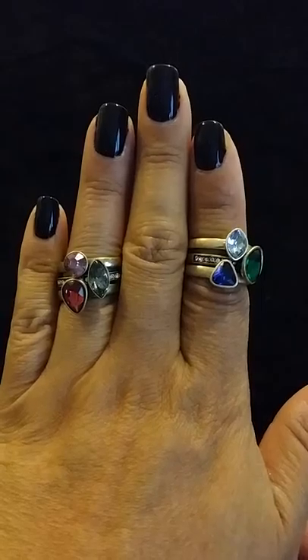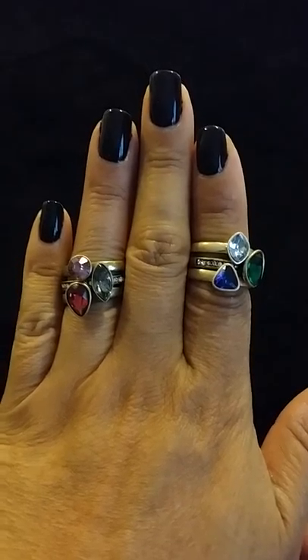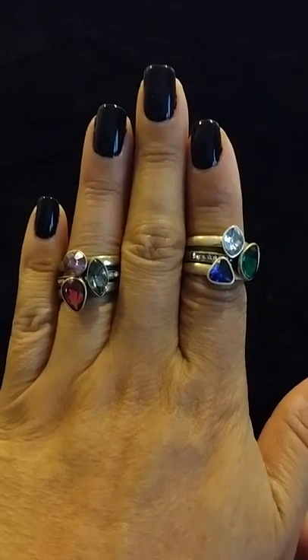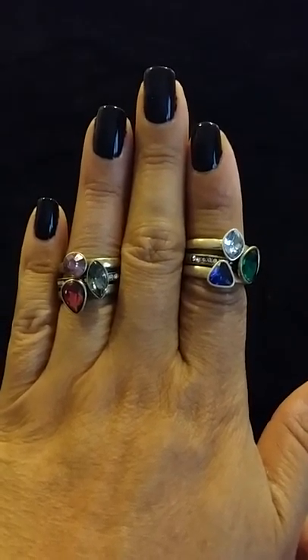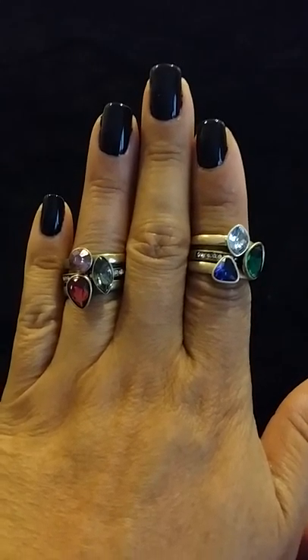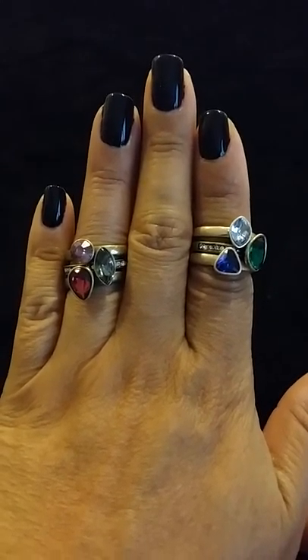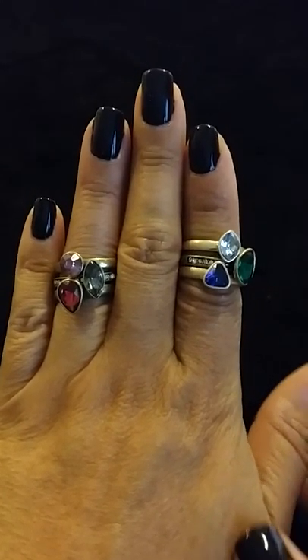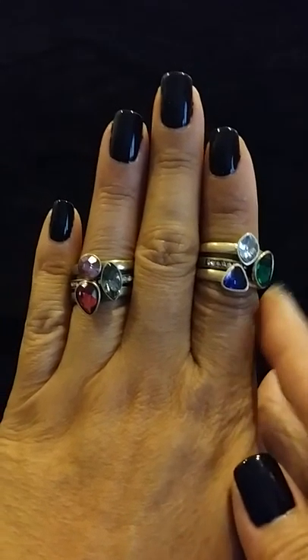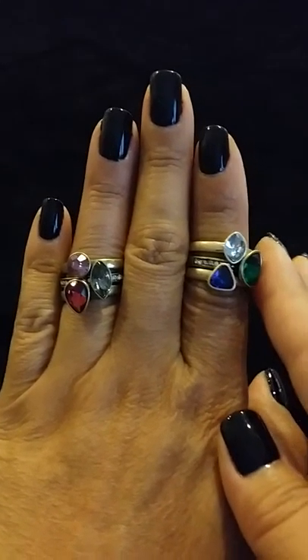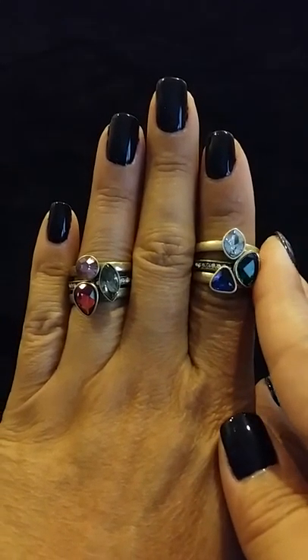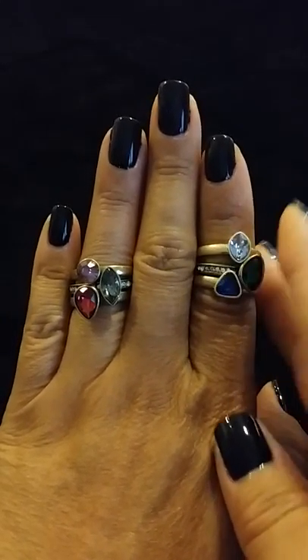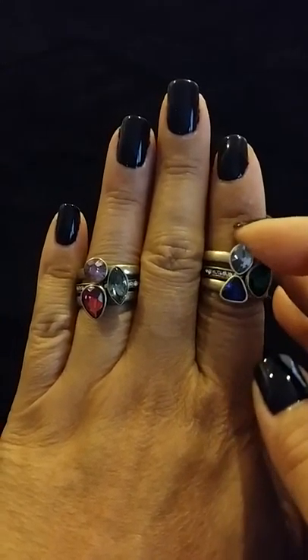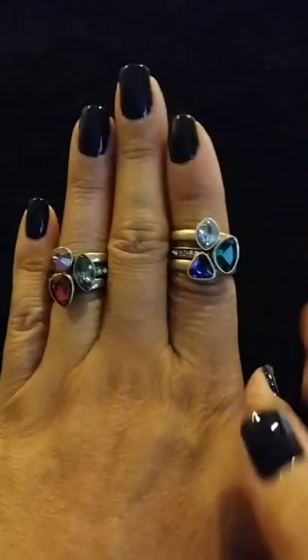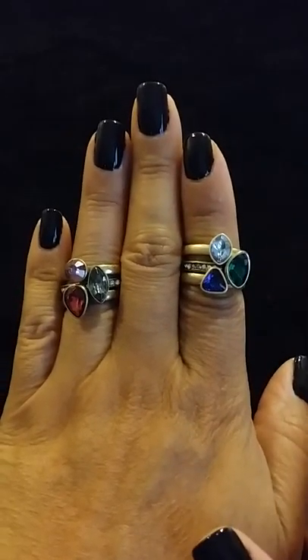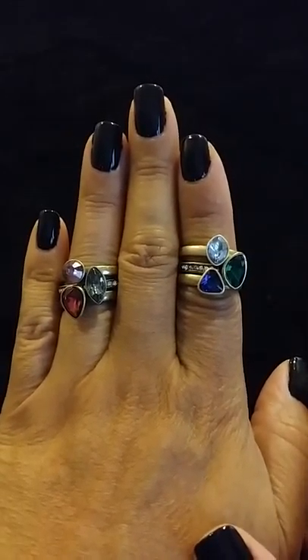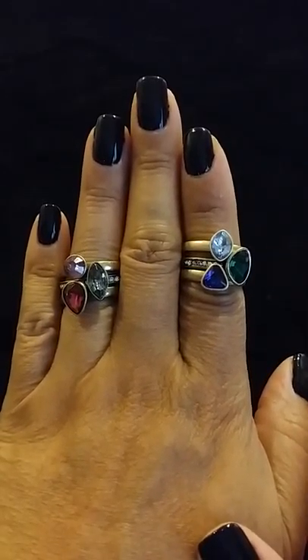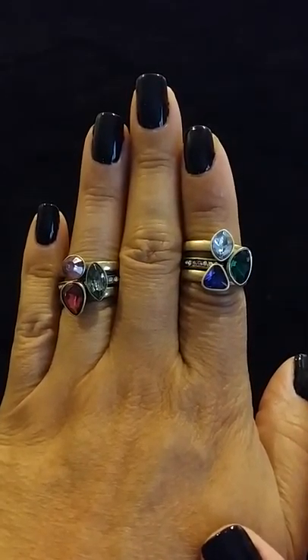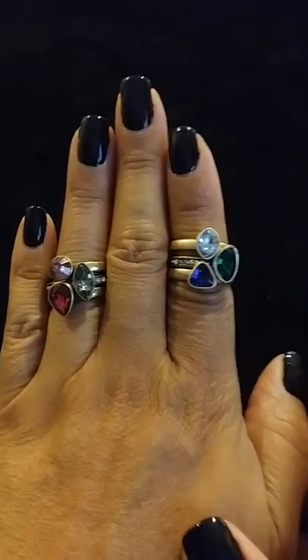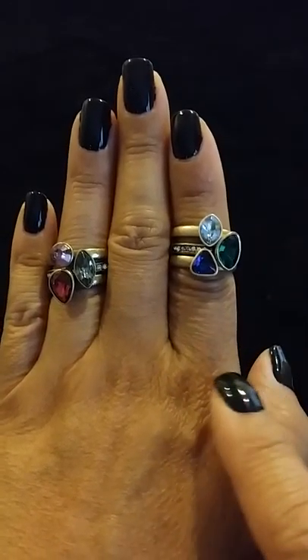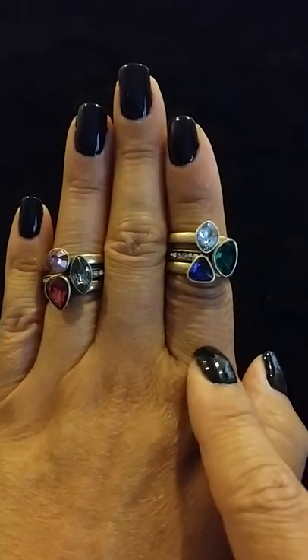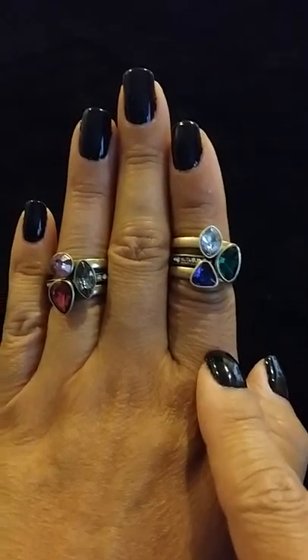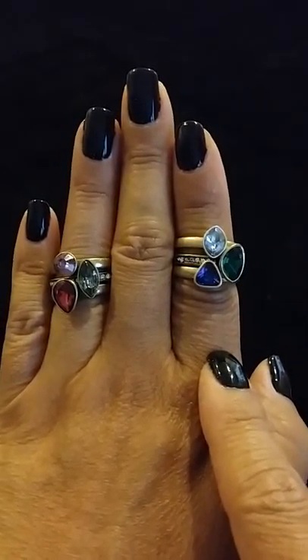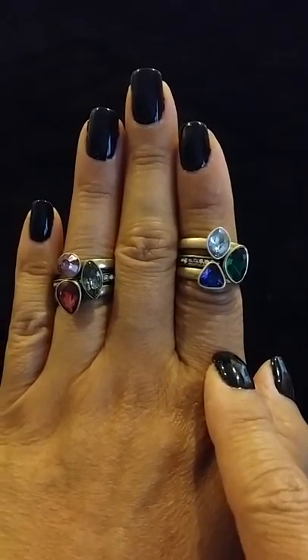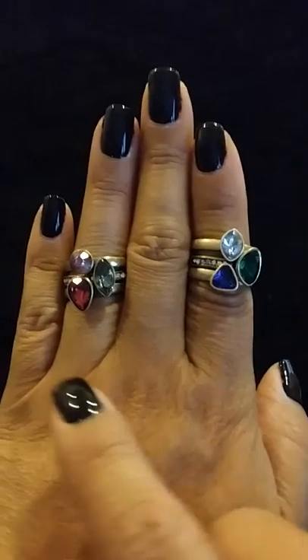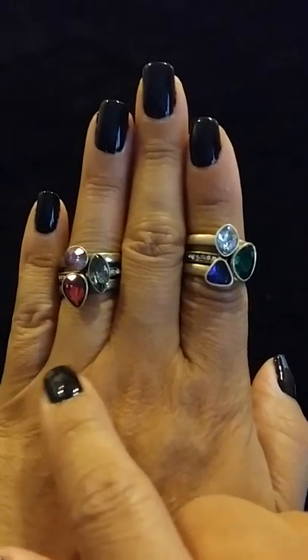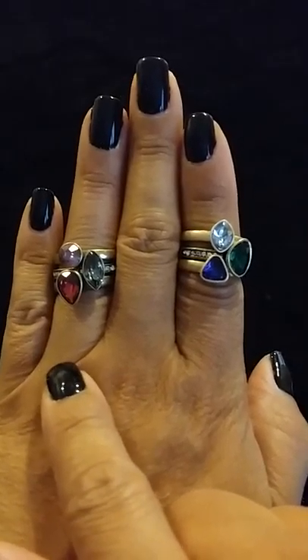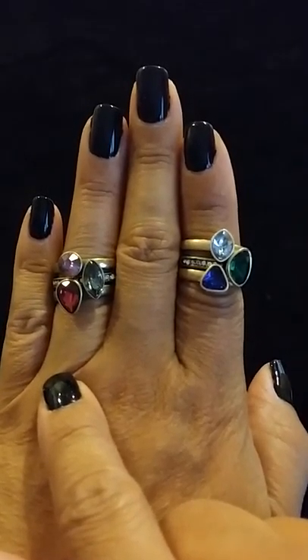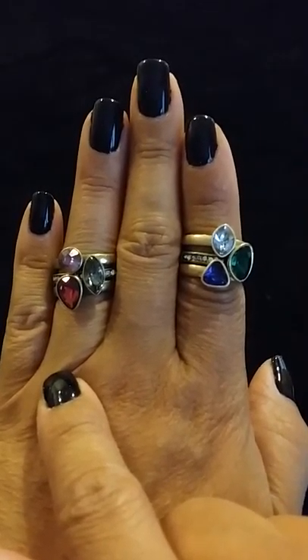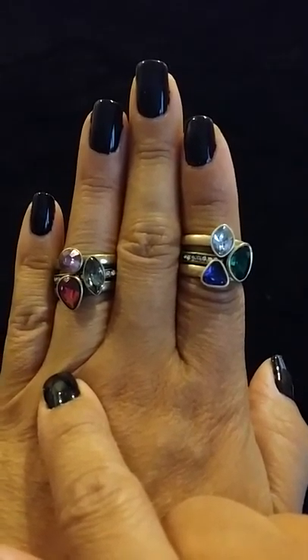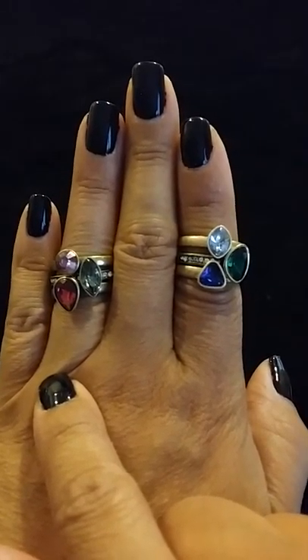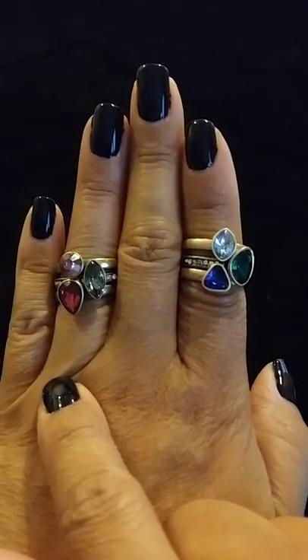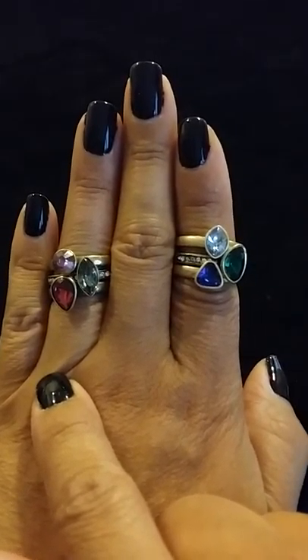Hi everyone. I wanted to focus on two customer favorites today. These are both stackable rings. This is the Le Rococo stackable ring set and this is the Bouquet Rouge stackable ring set. They're gorgeous.